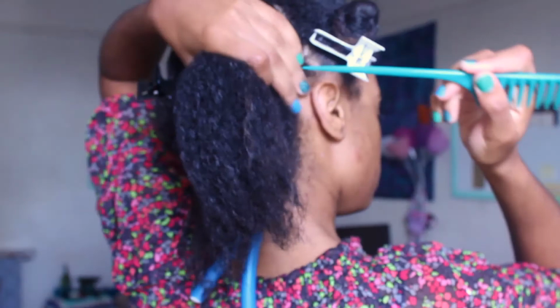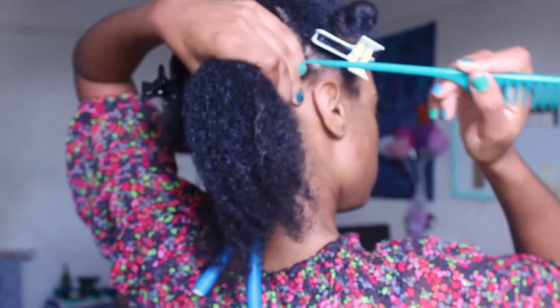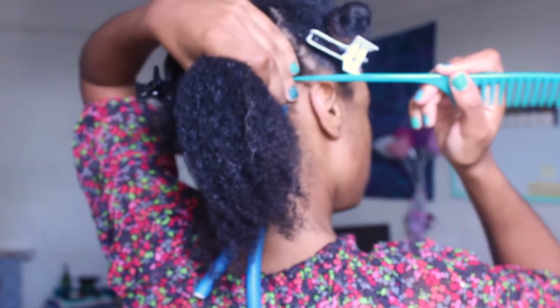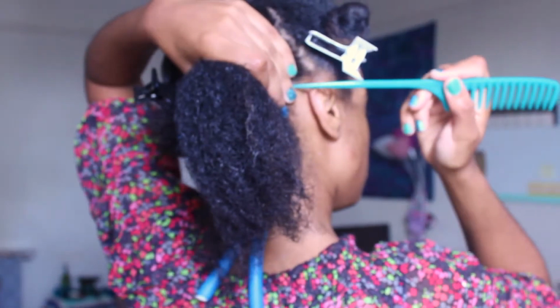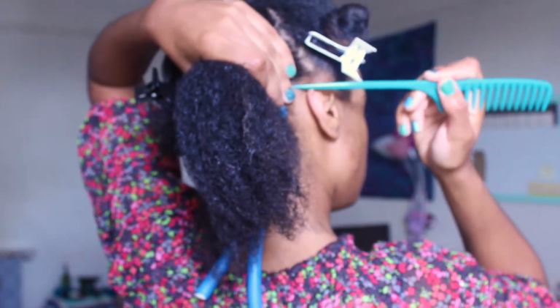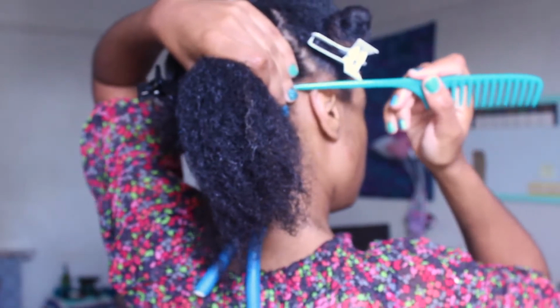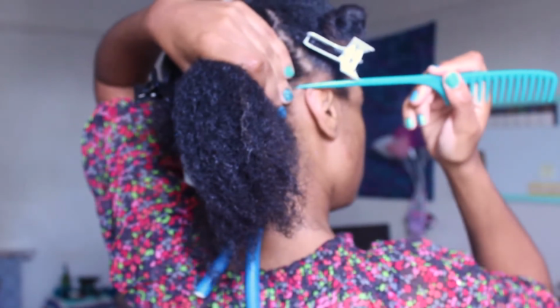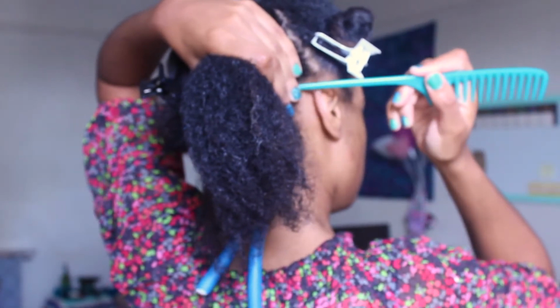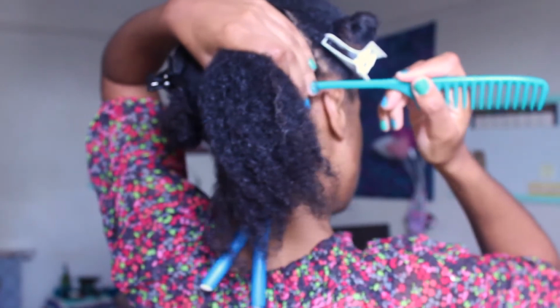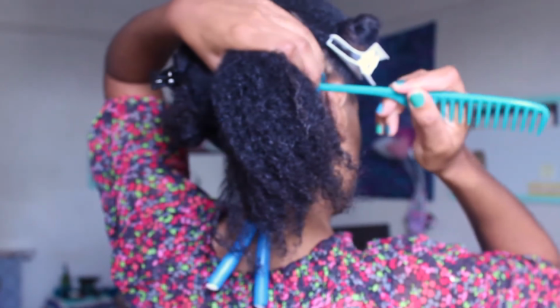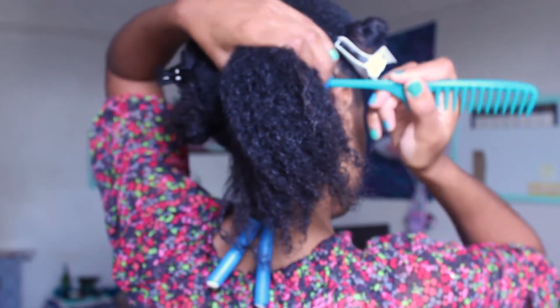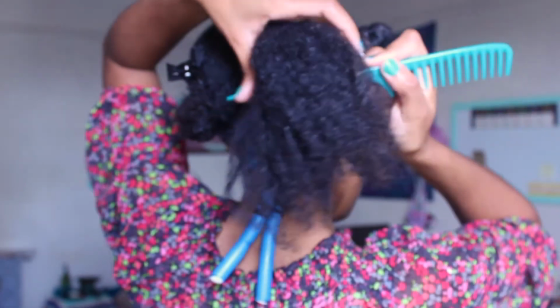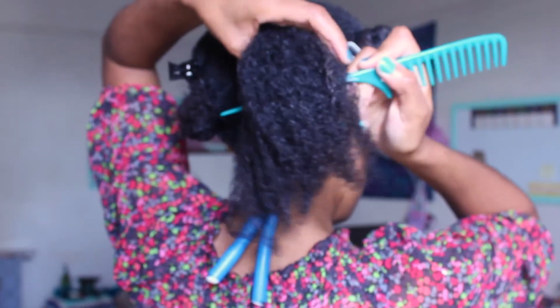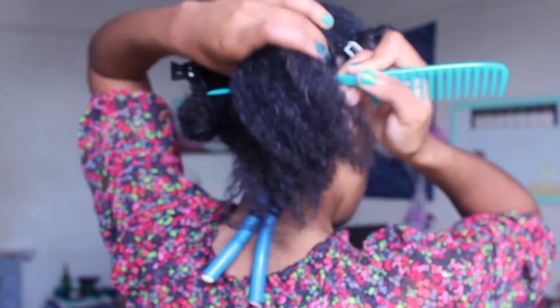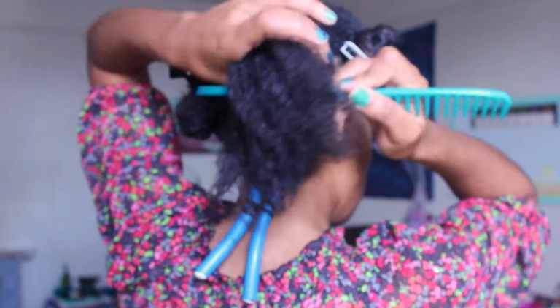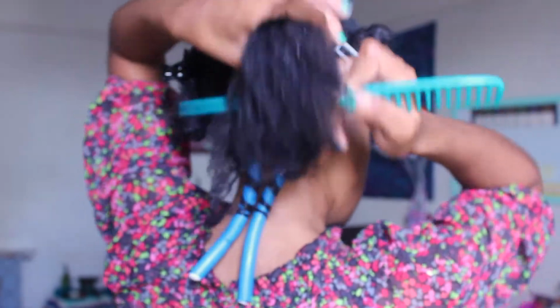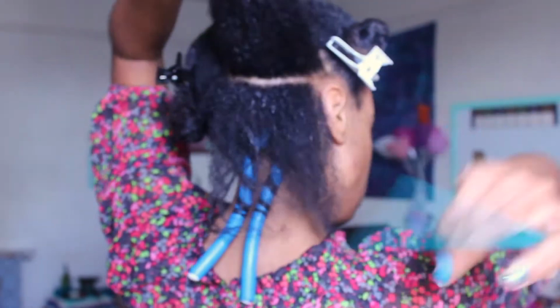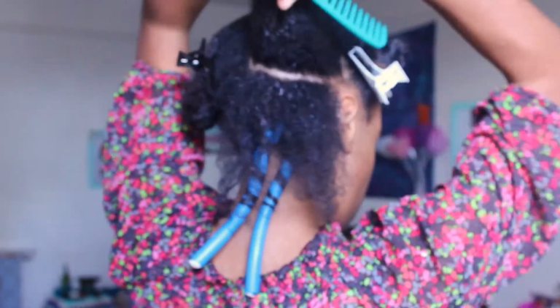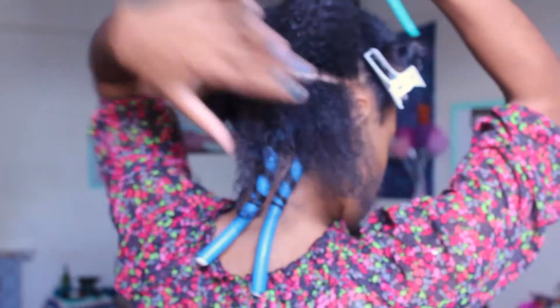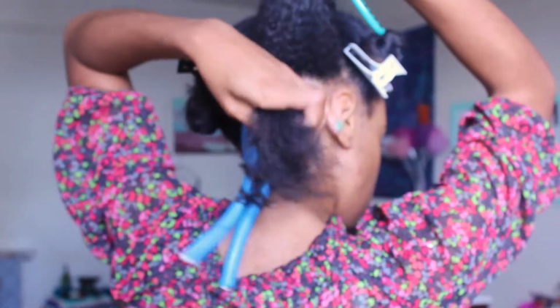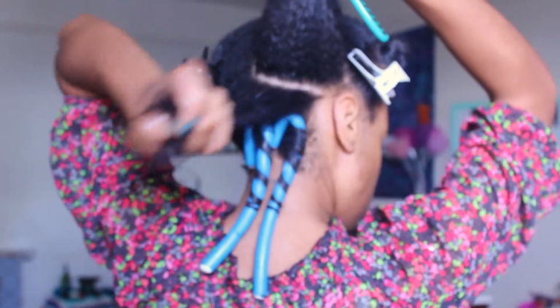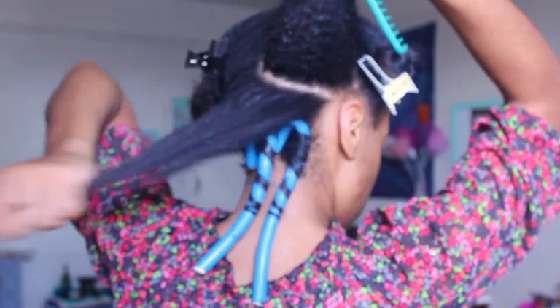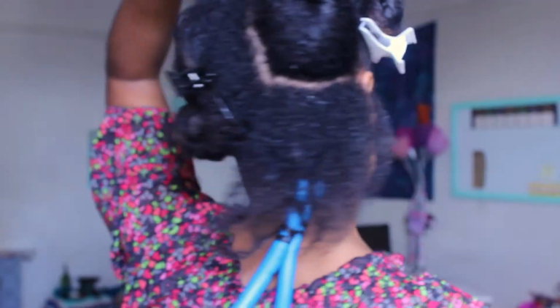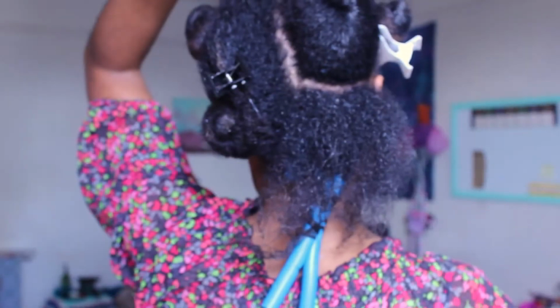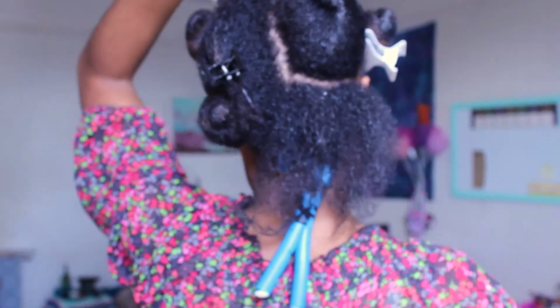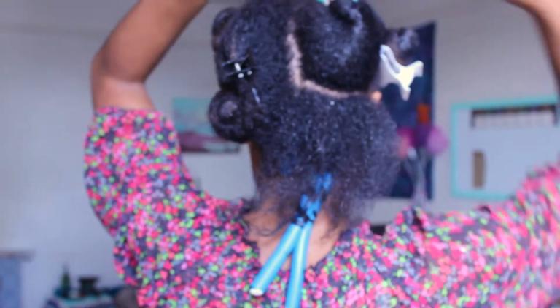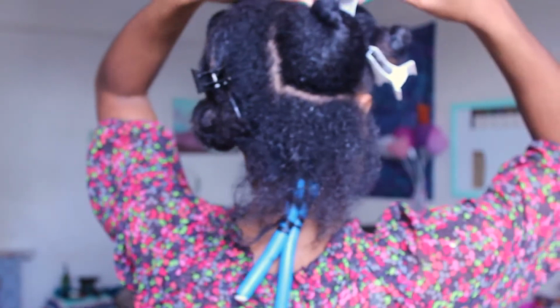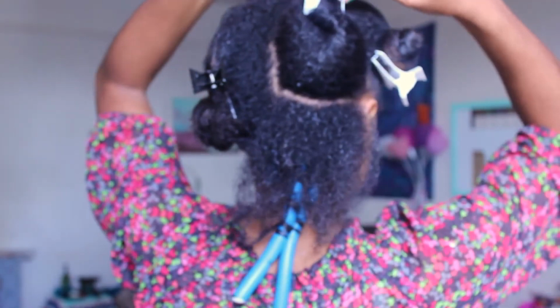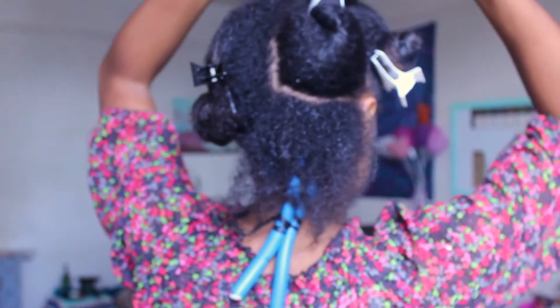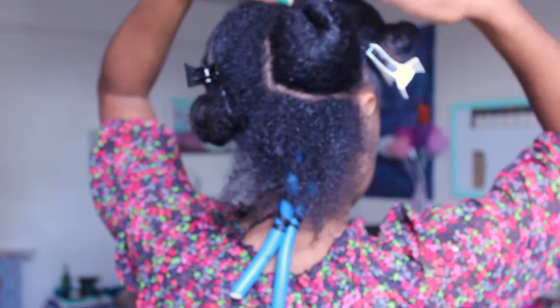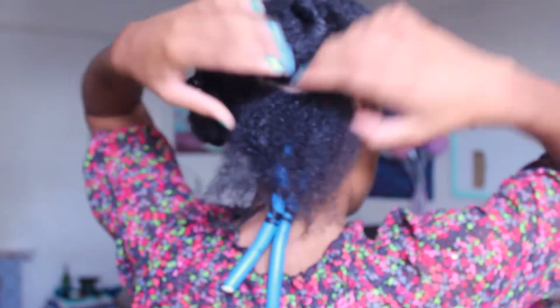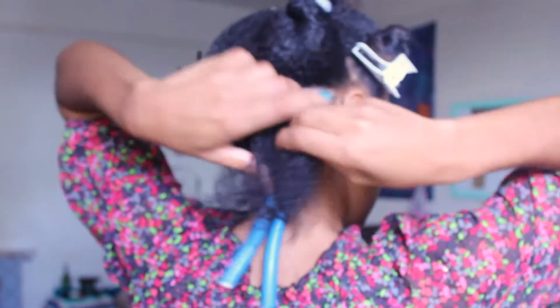I am starting out on freshly washed, detangled and moisturized hair. I then part my hair into small sections so that way it is easier to work with.